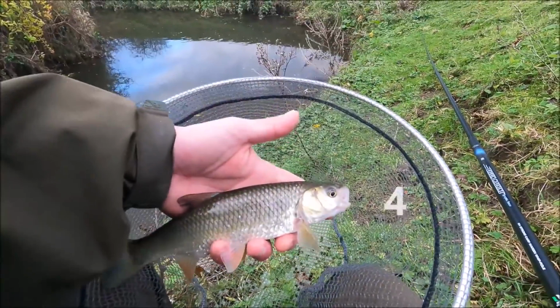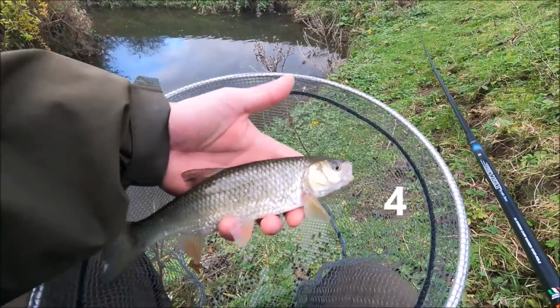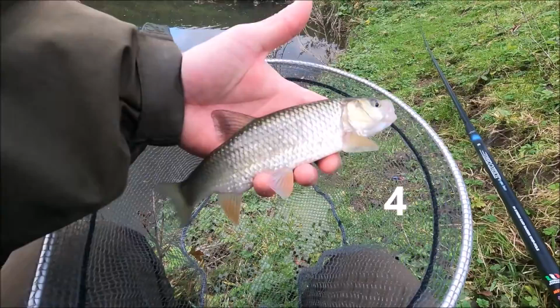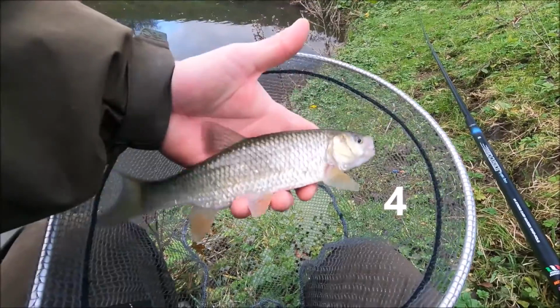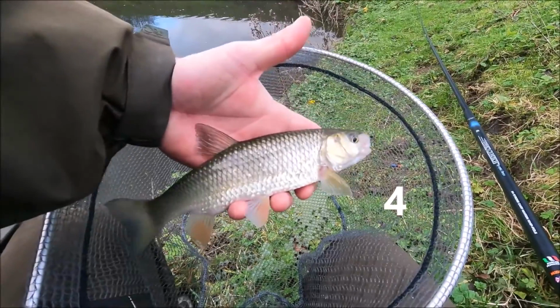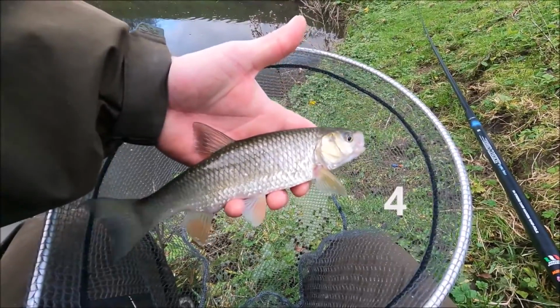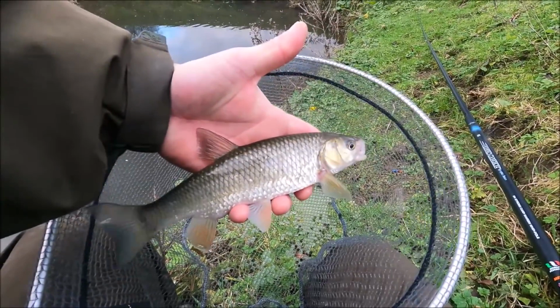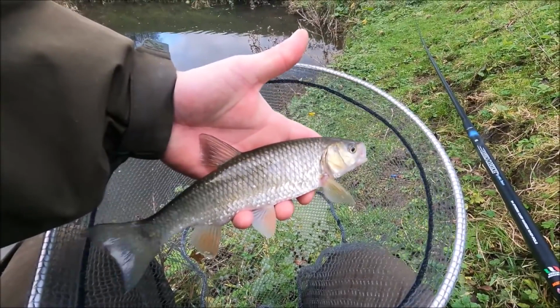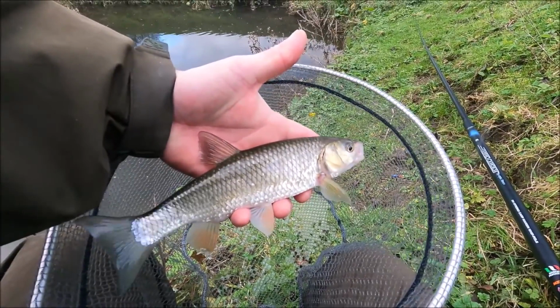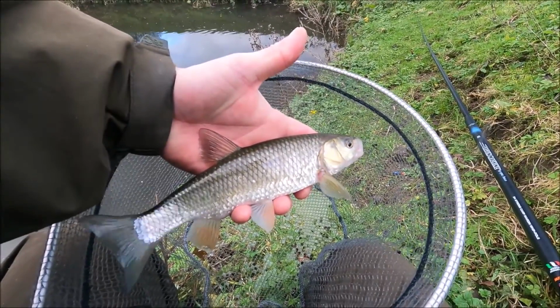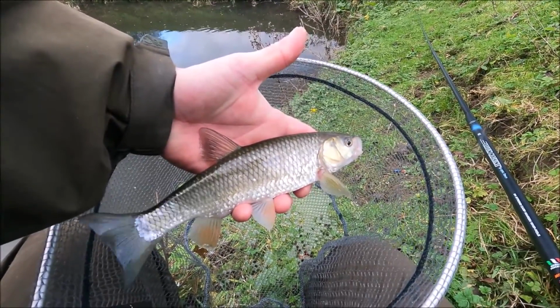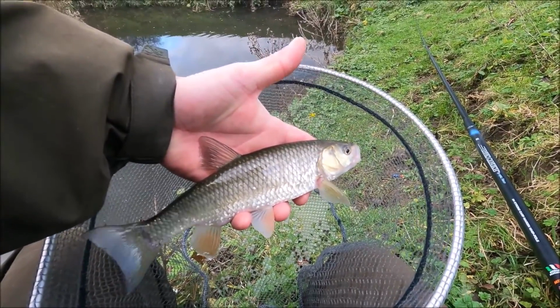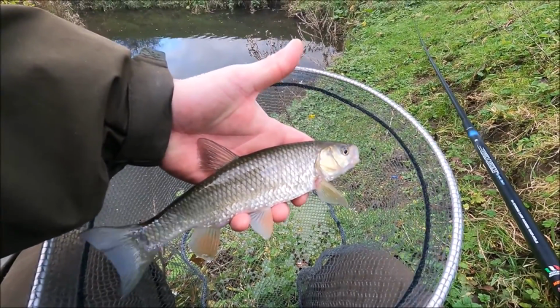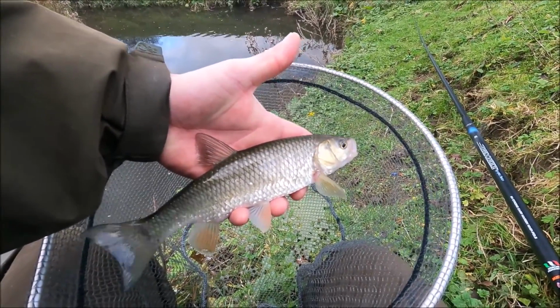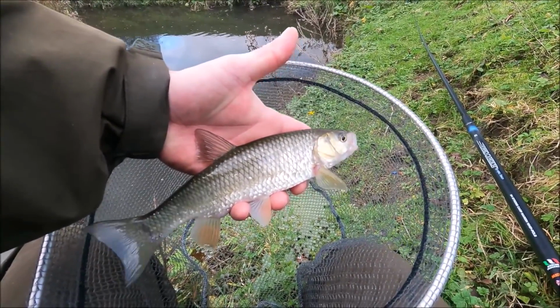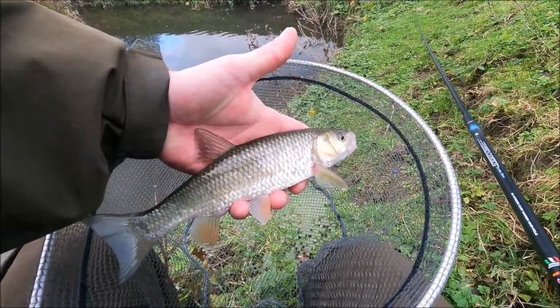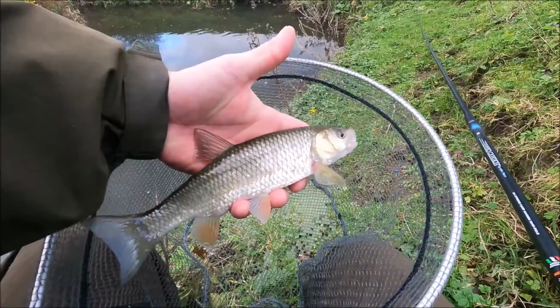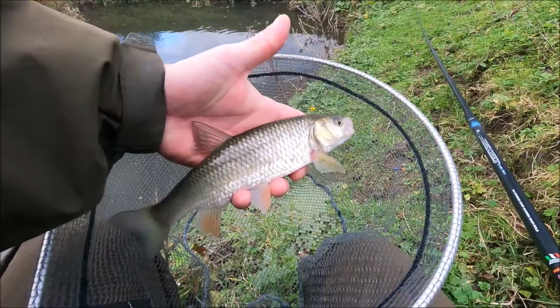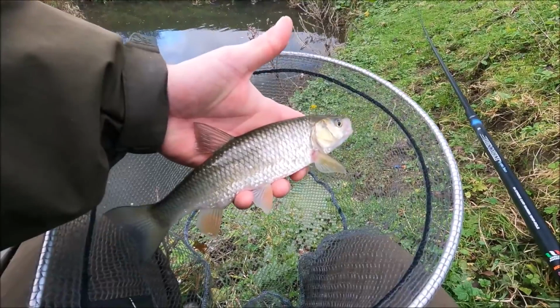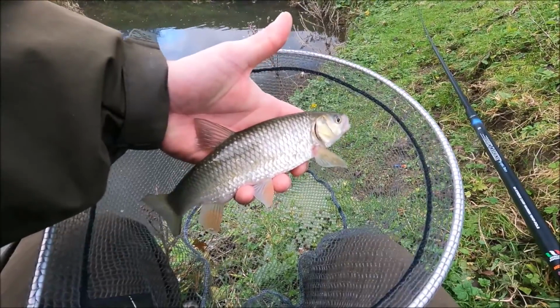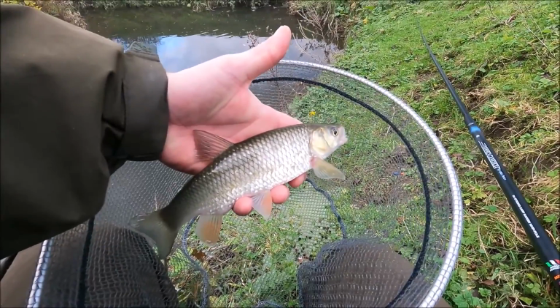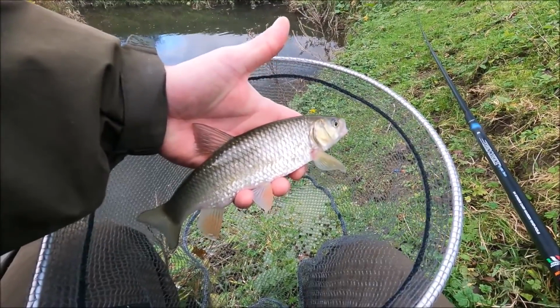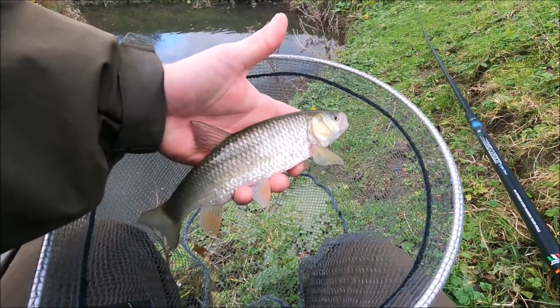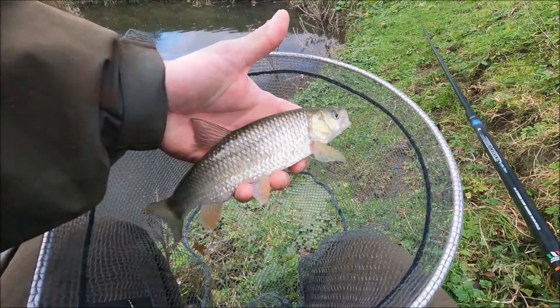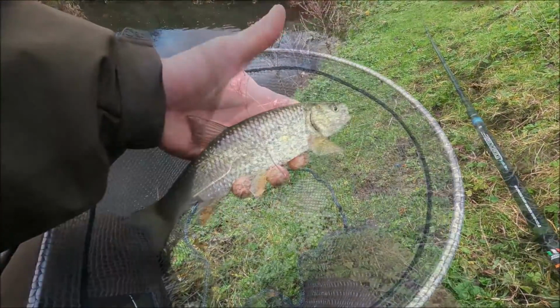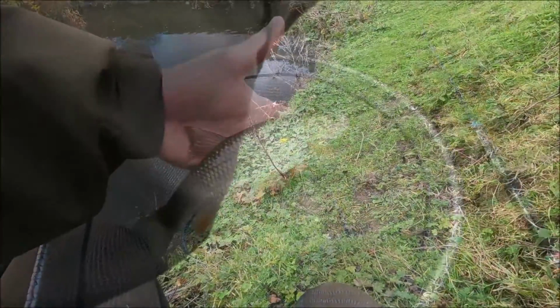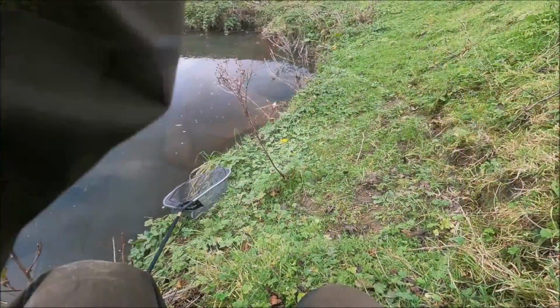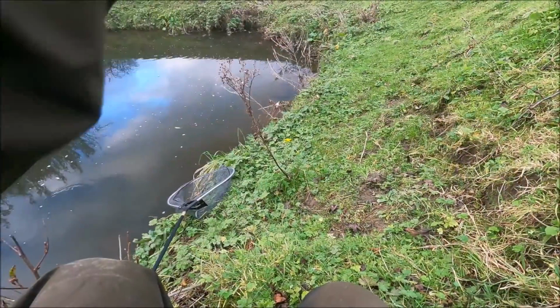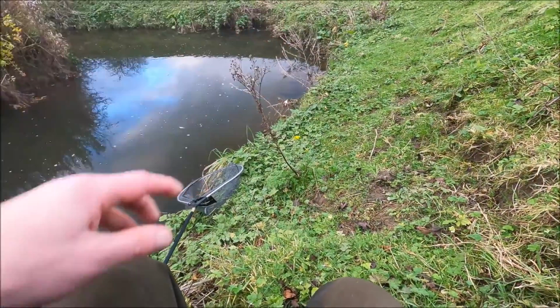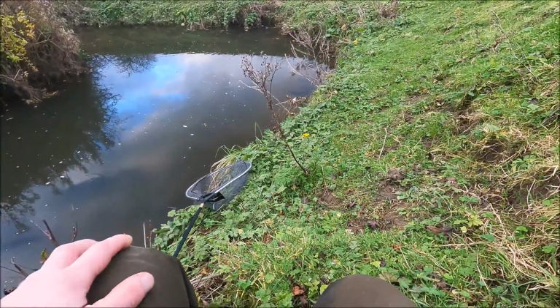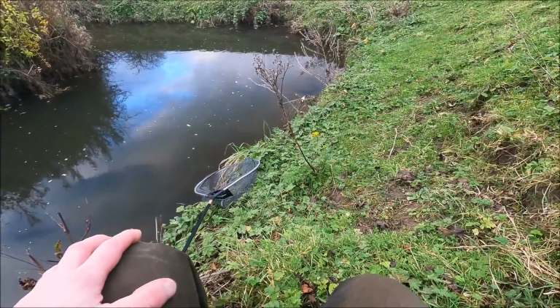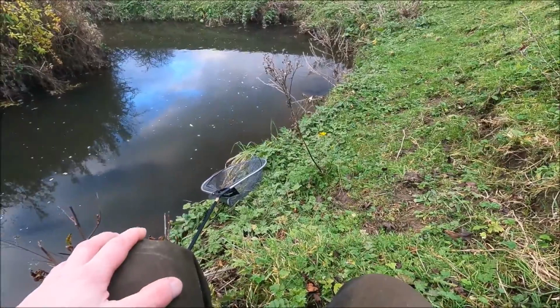Cracking little chub - fin perfect and scale perfect. That one is really, really nice. Let's get it back out and see if we can get any more.